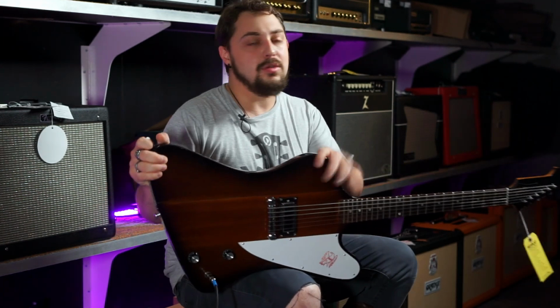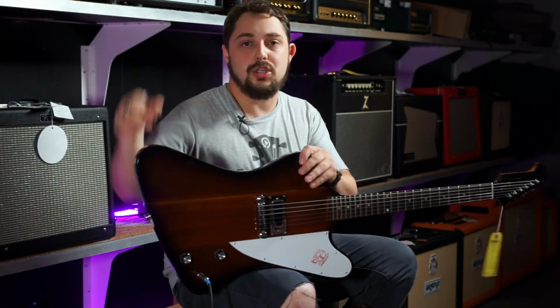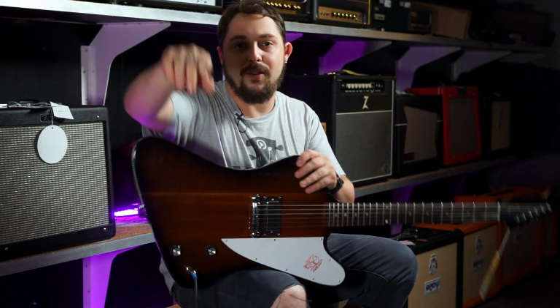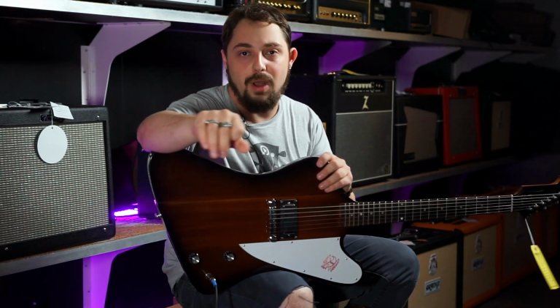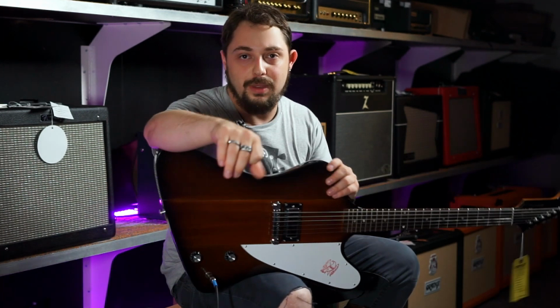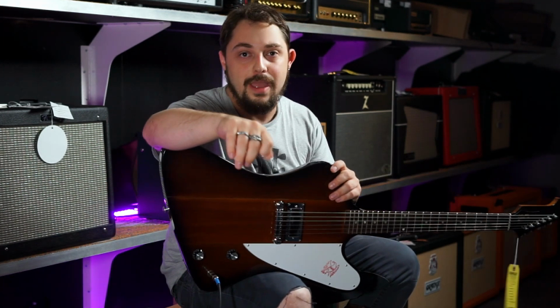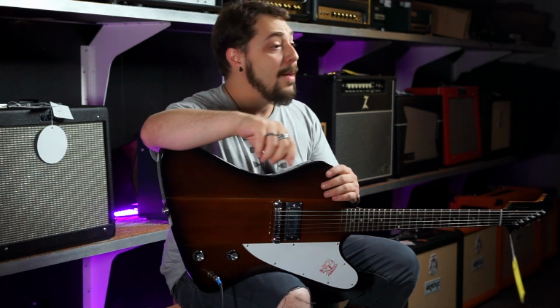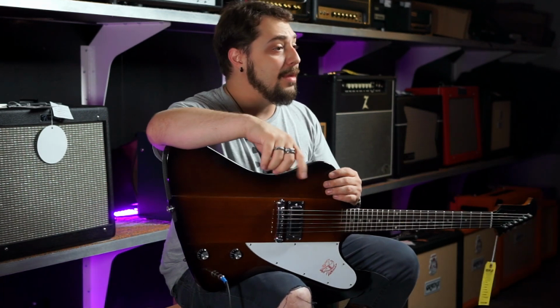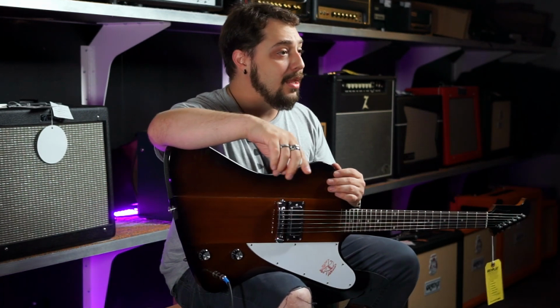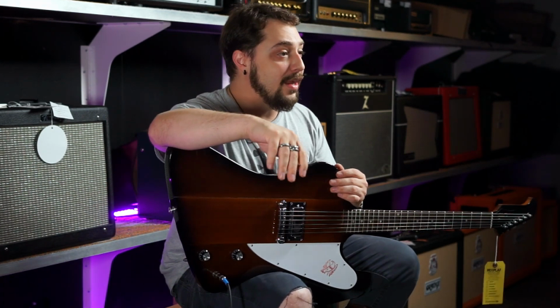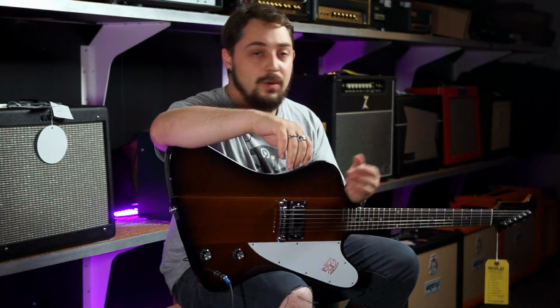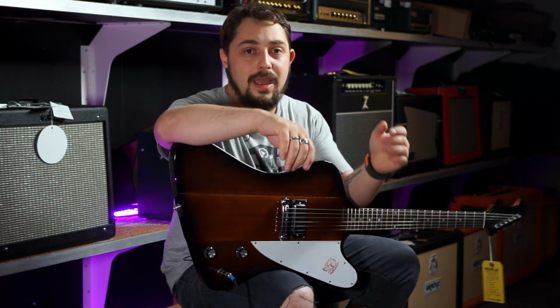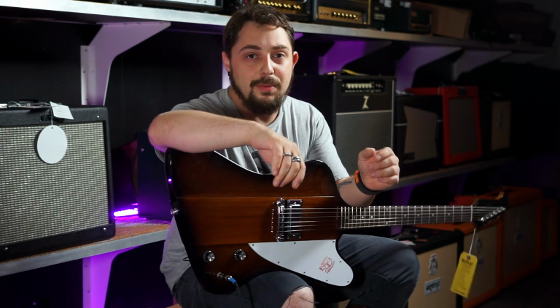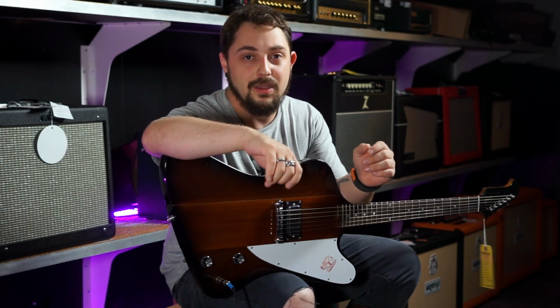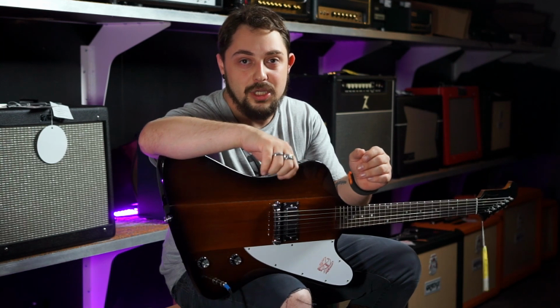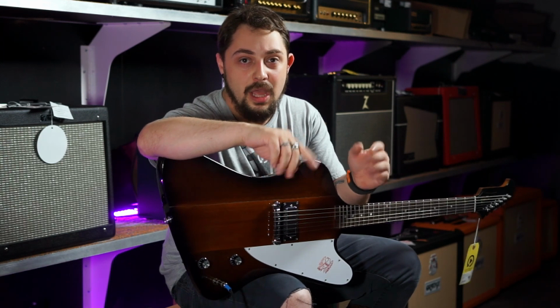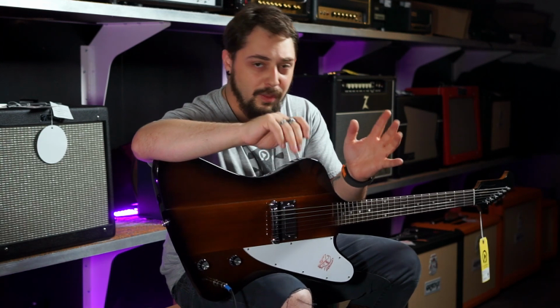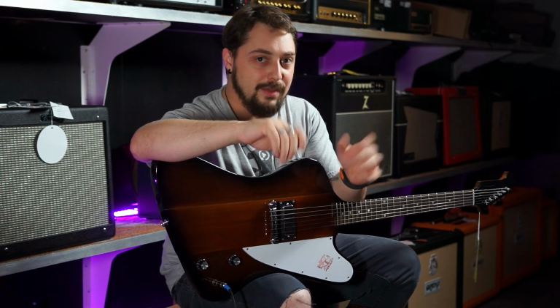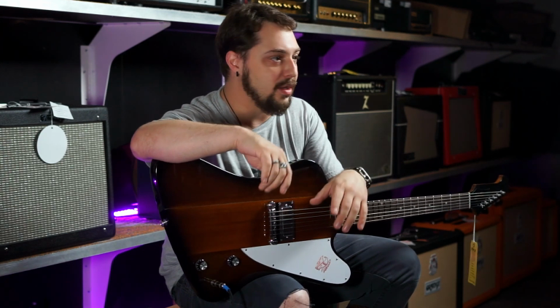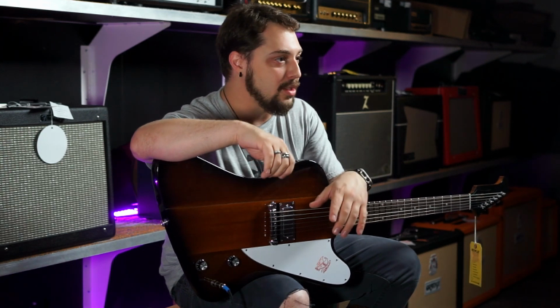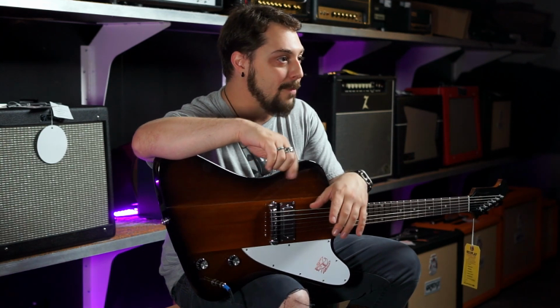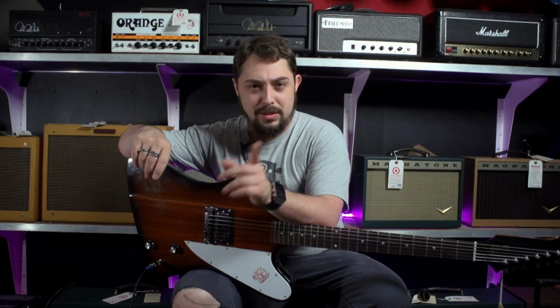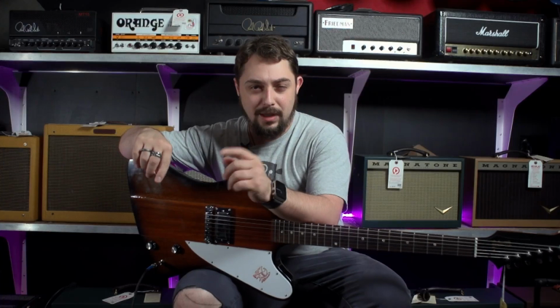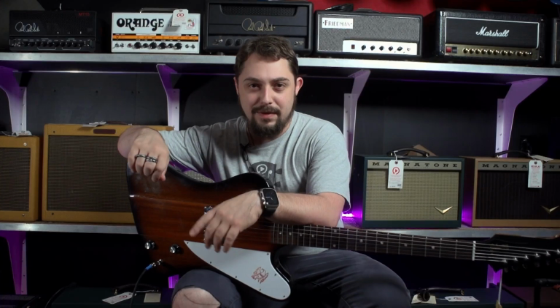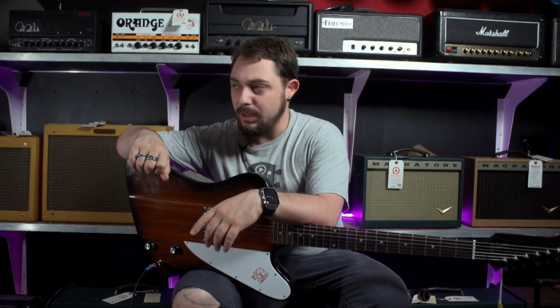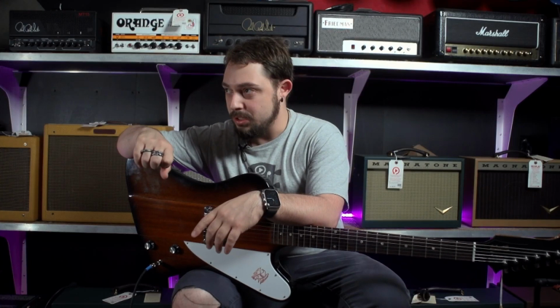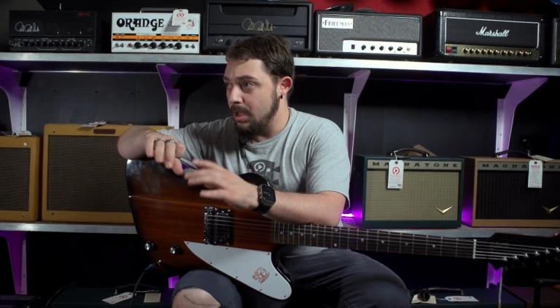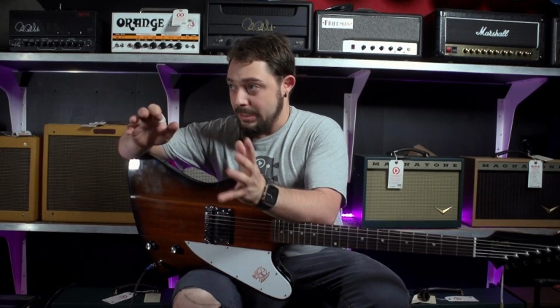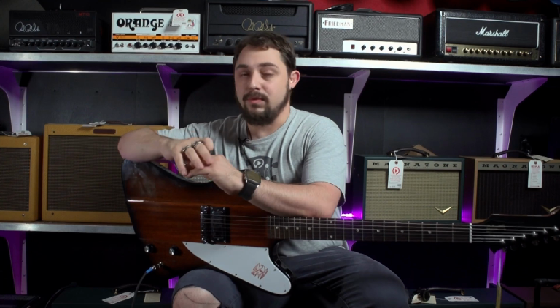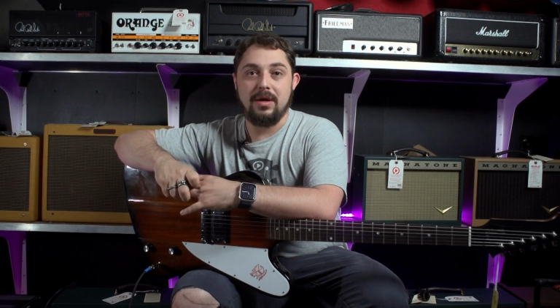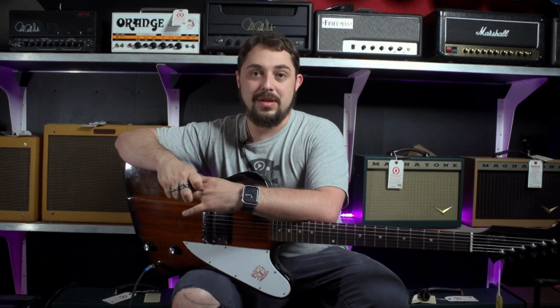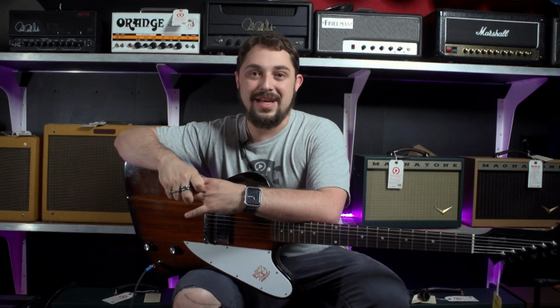Thank you so much for watching. My name is Cliffhanger, and we're here at Replay Guitar Exchange. I love making videos for the shop, so if you guys ever have any questions, please reach out. I'll see you guys.